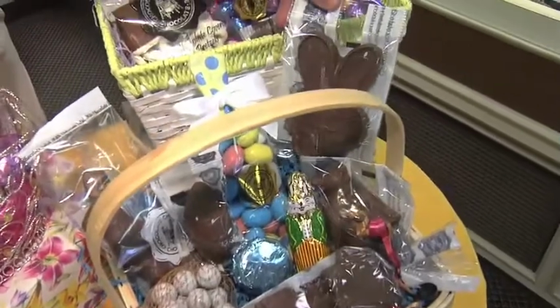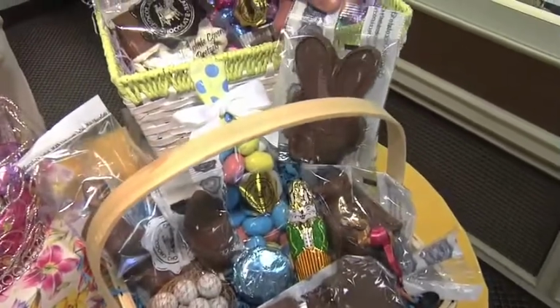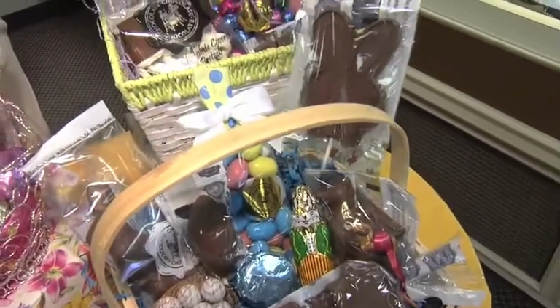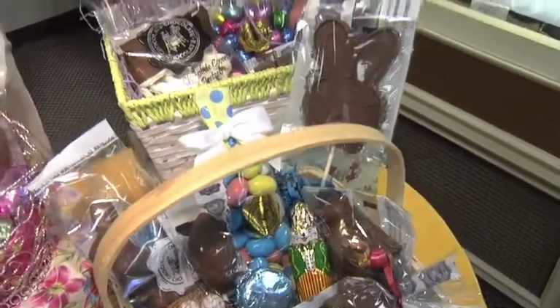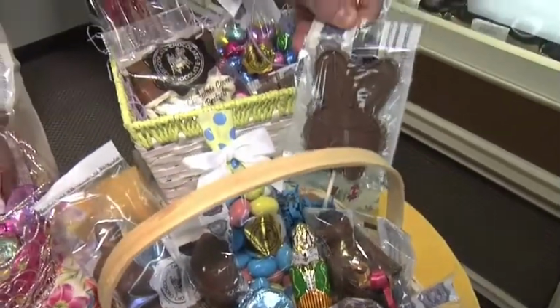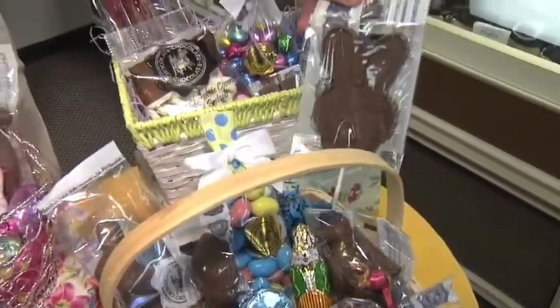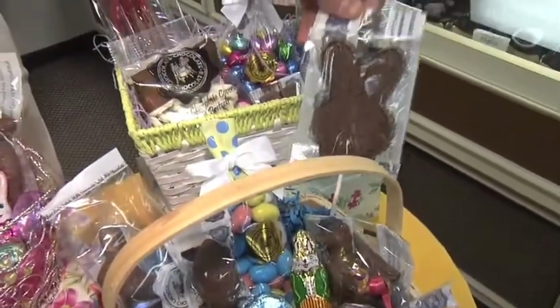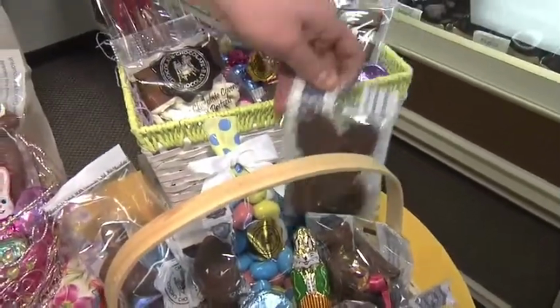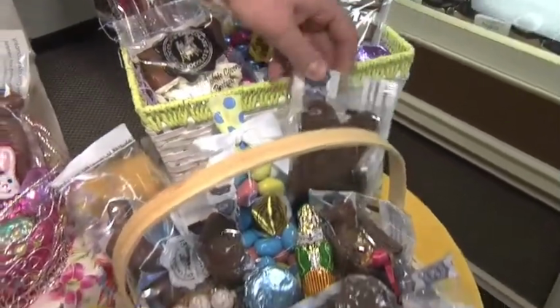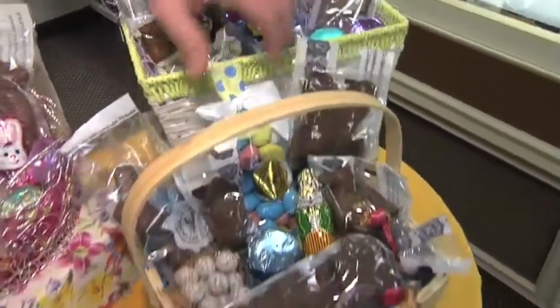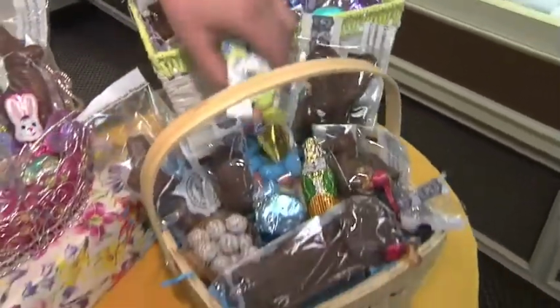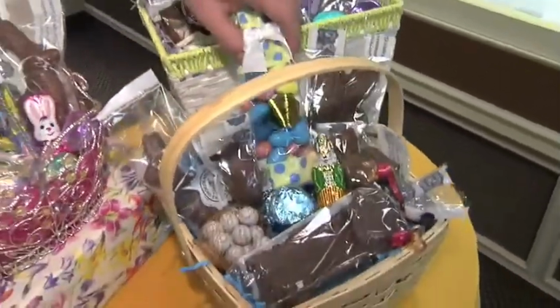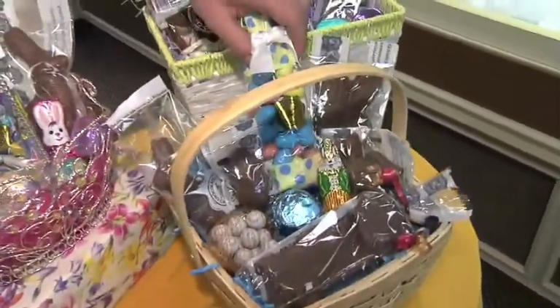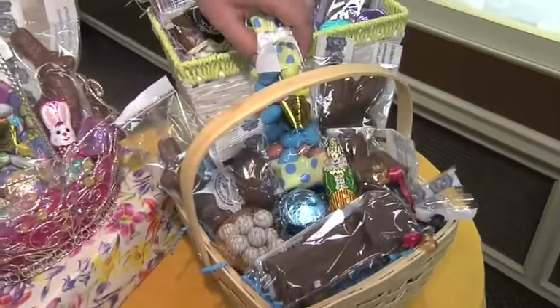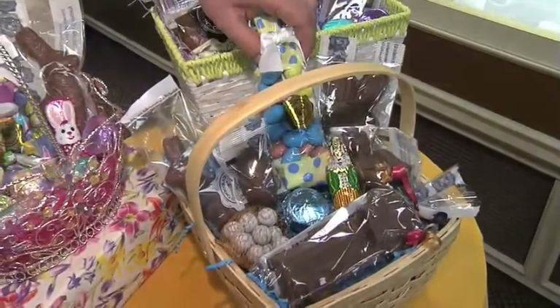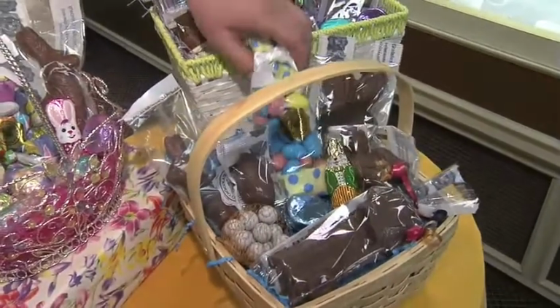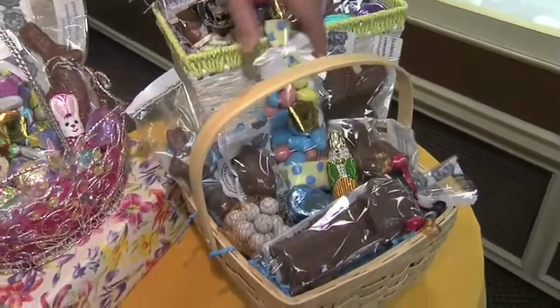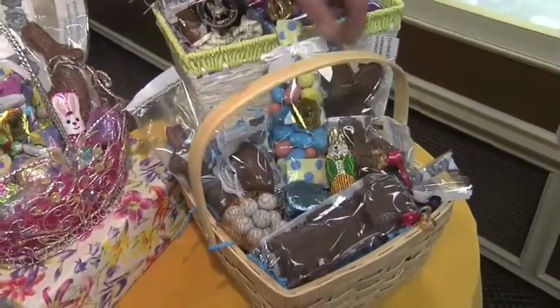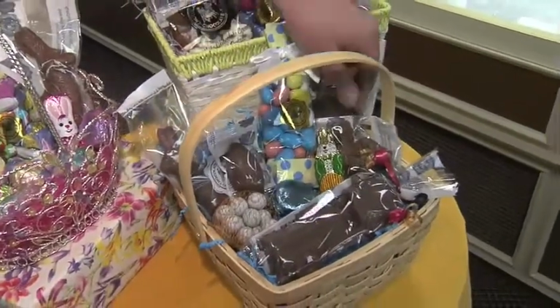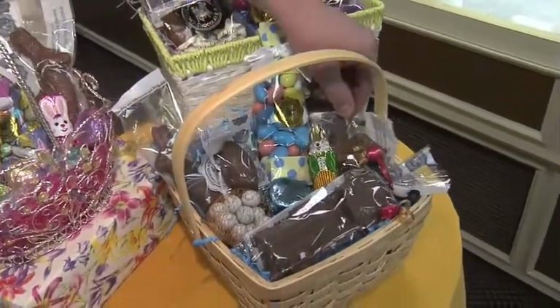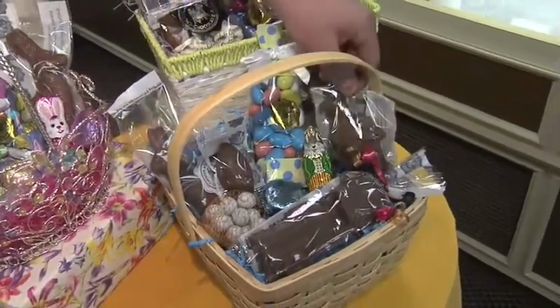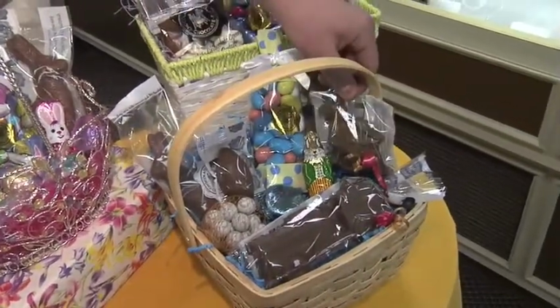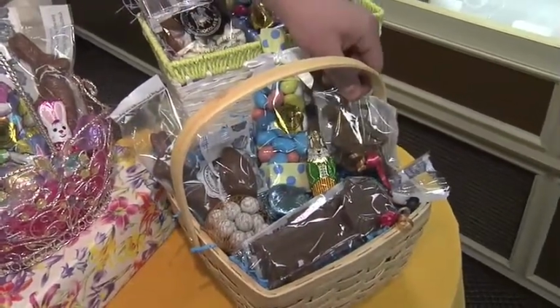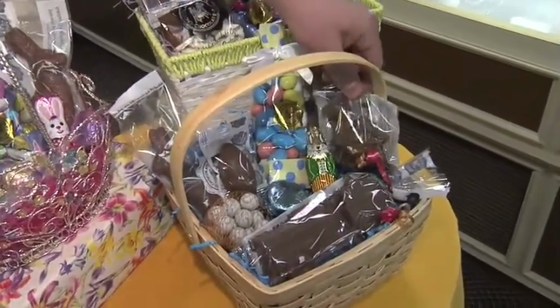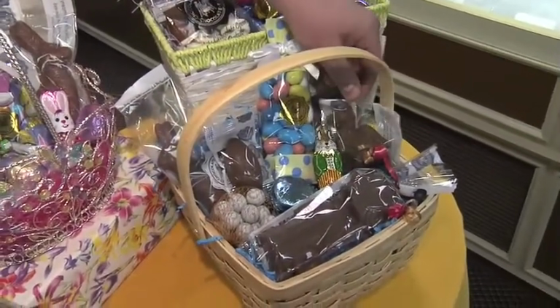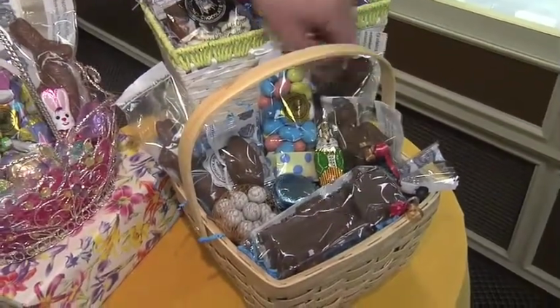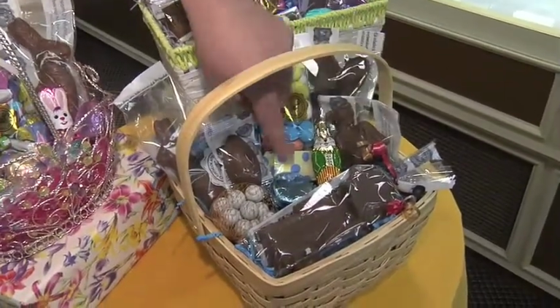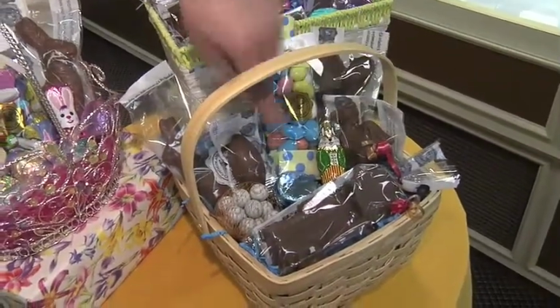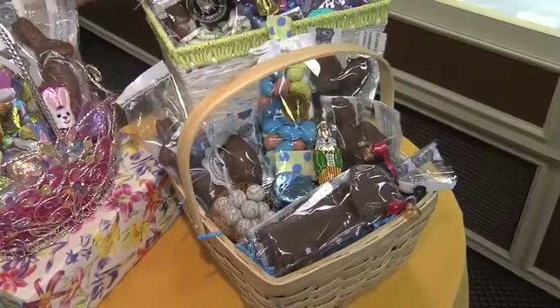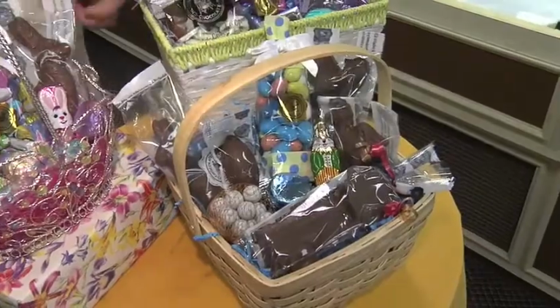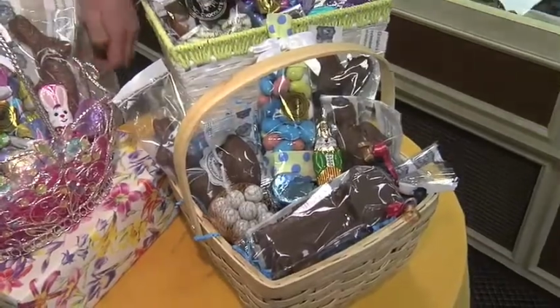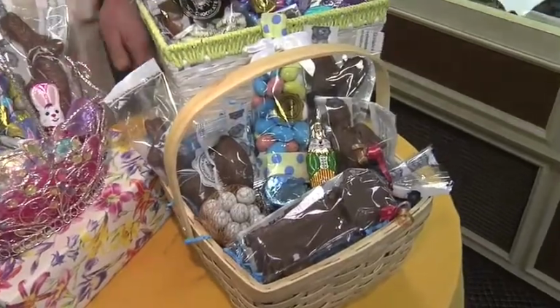We have an Easter bunny sucker right here, malted milk ball eggs, a solid chocolate dragon, and then a pastel chocolate covered Oreo.